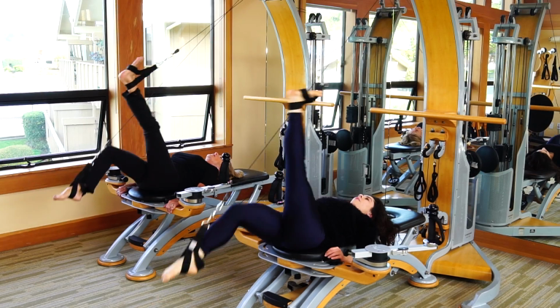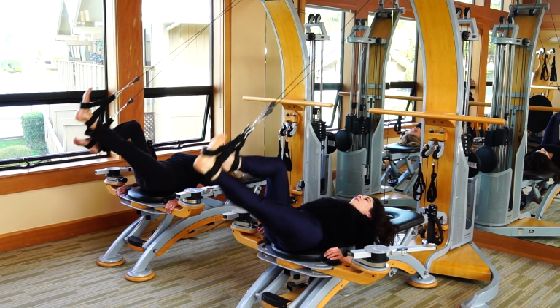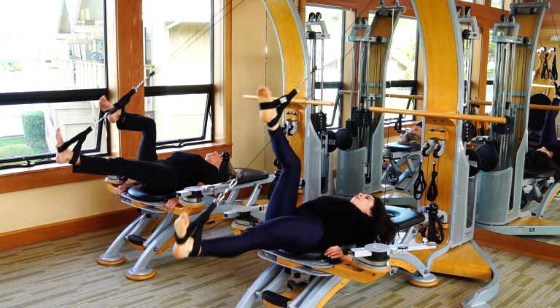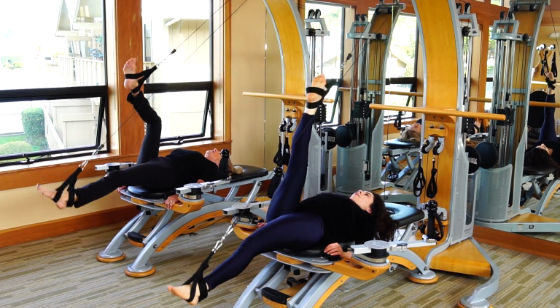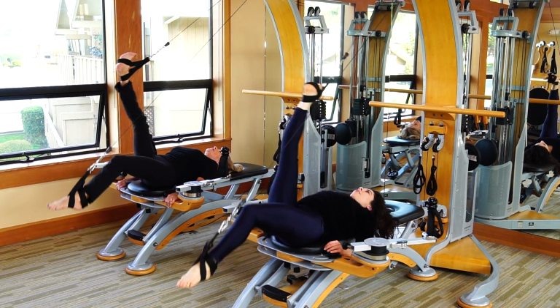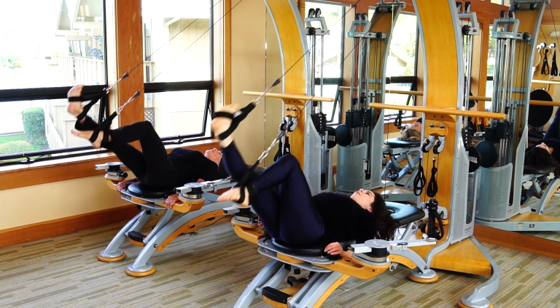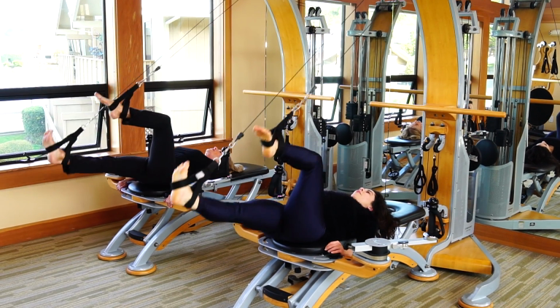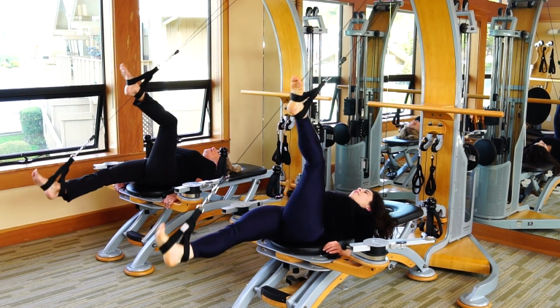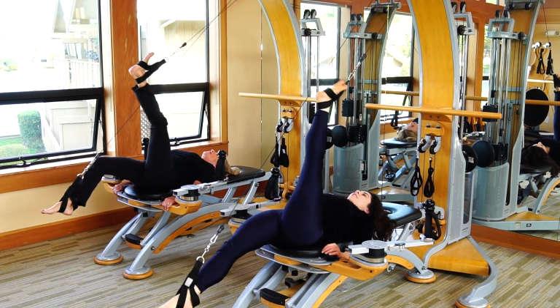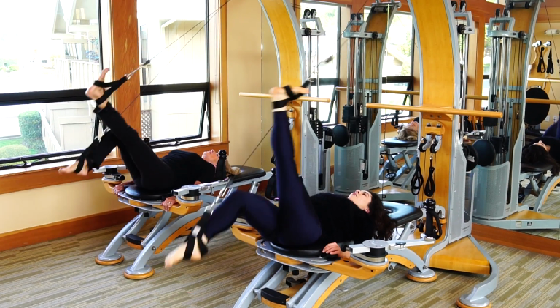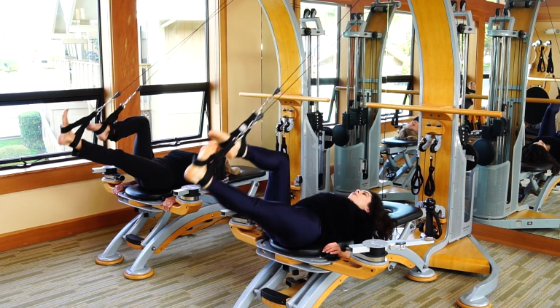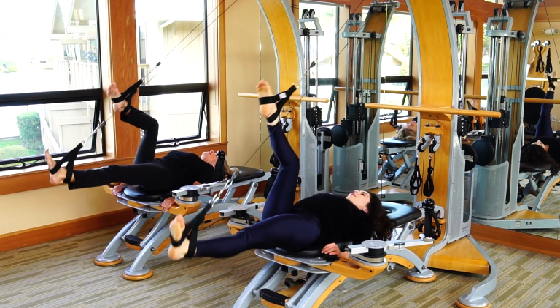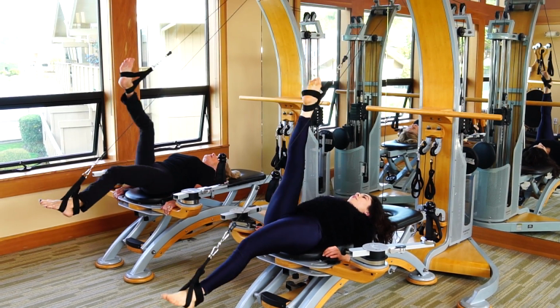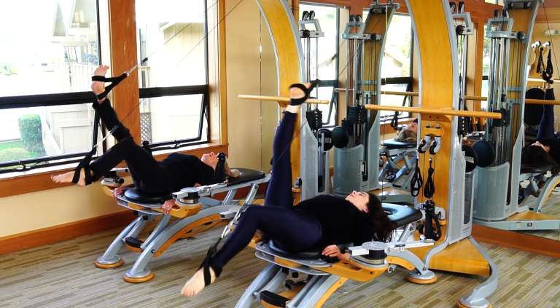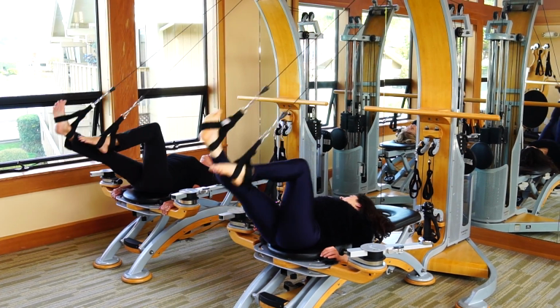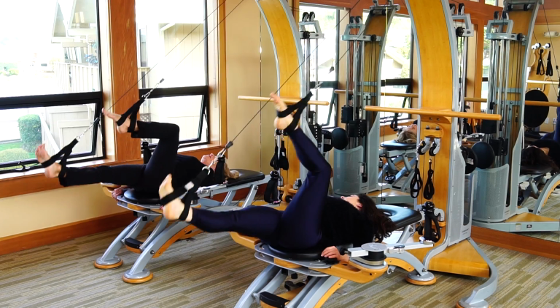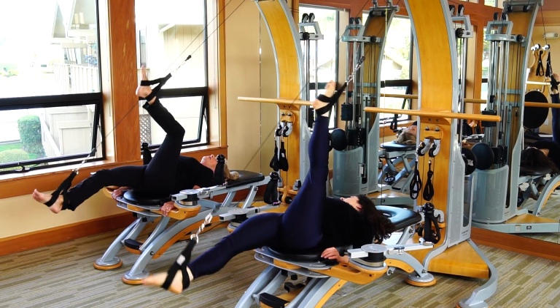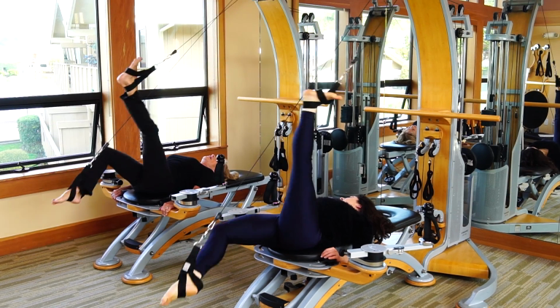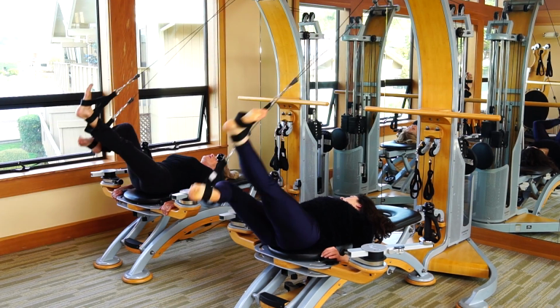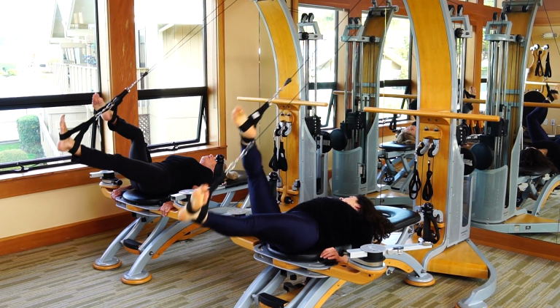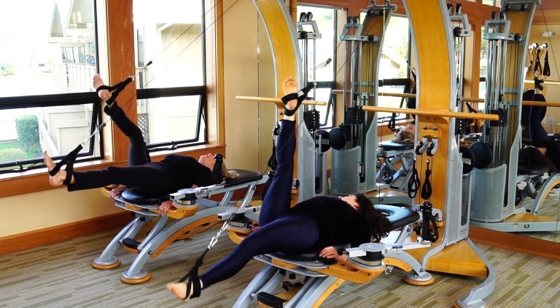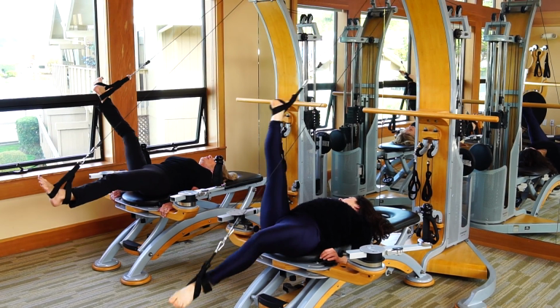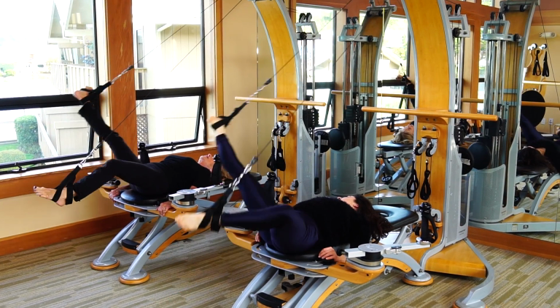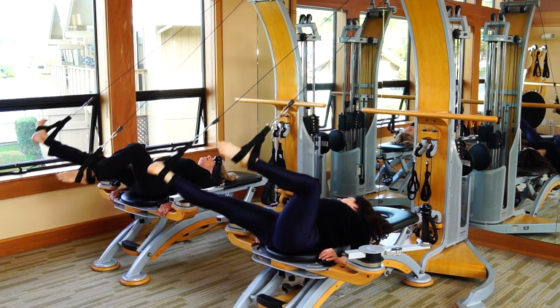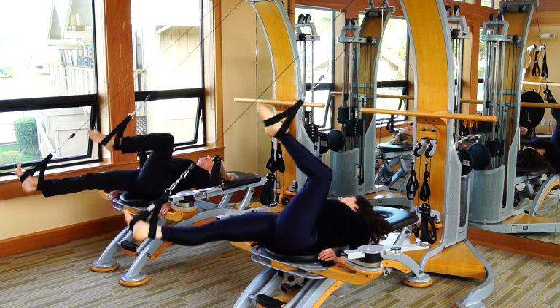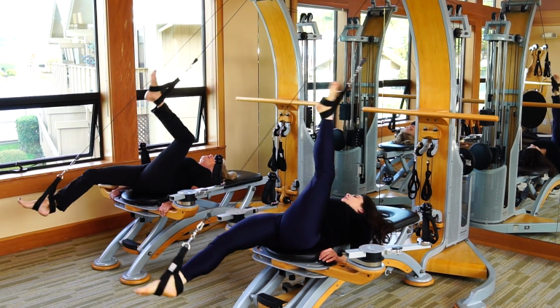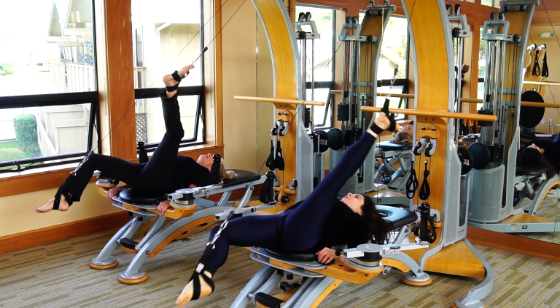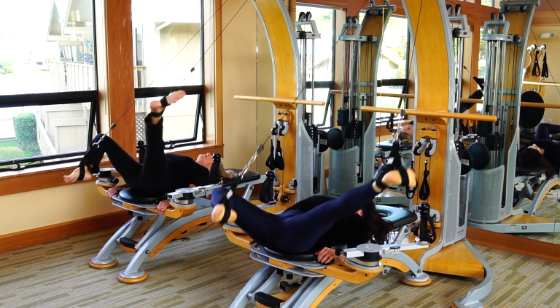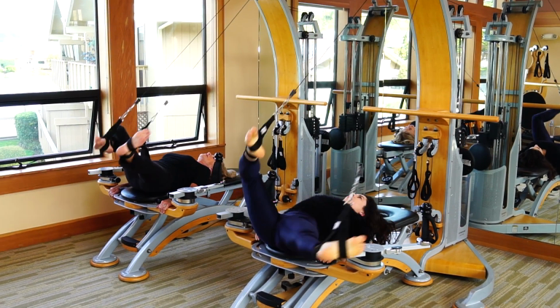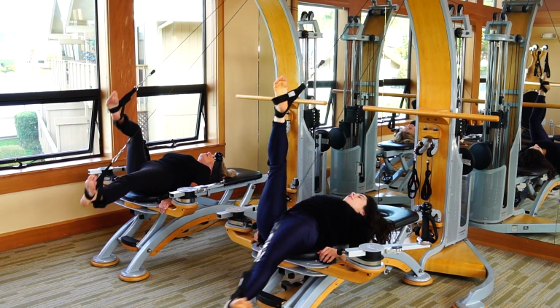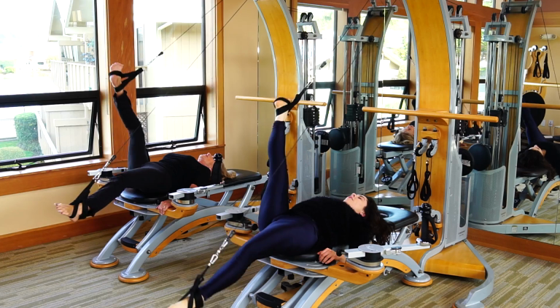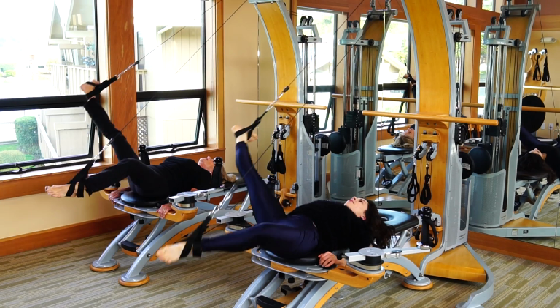They have such a nice fluid. The point flex. Just reach out. Straight. That looks really nice.